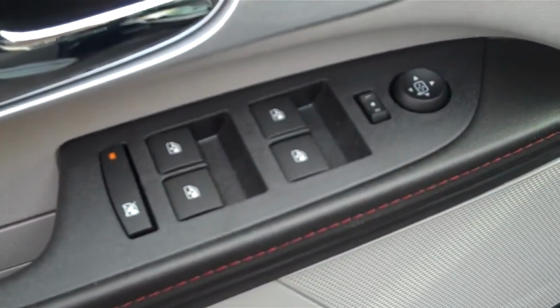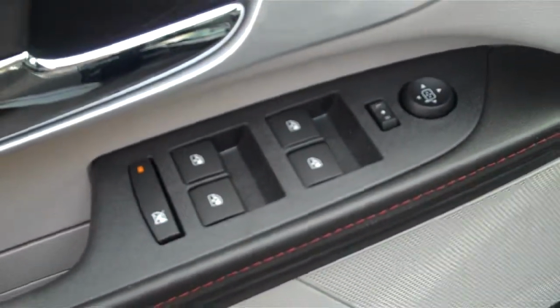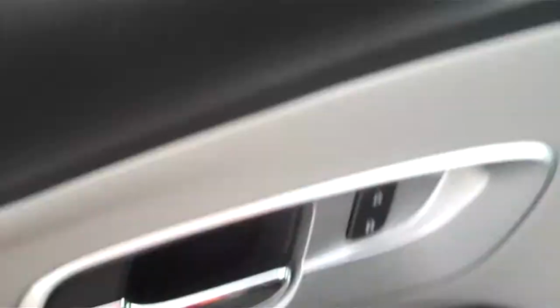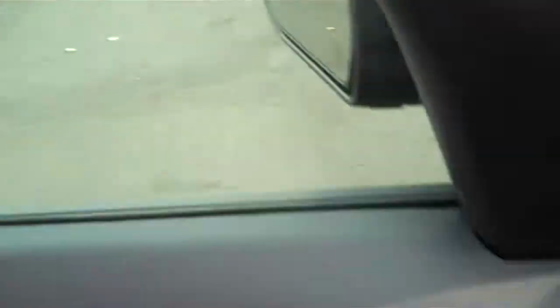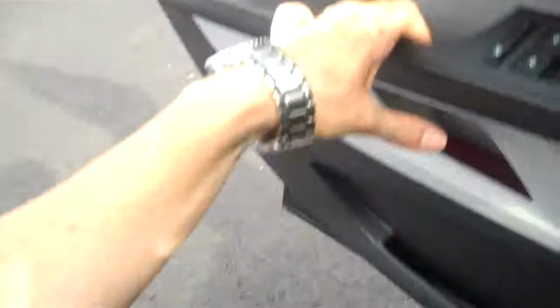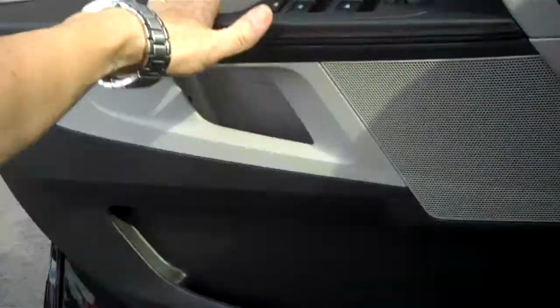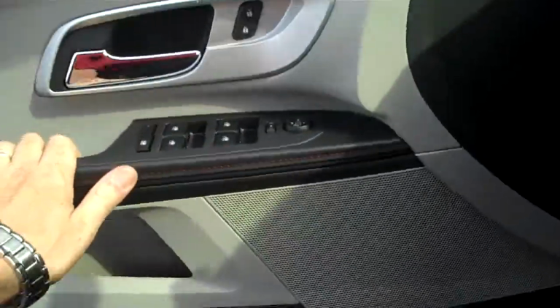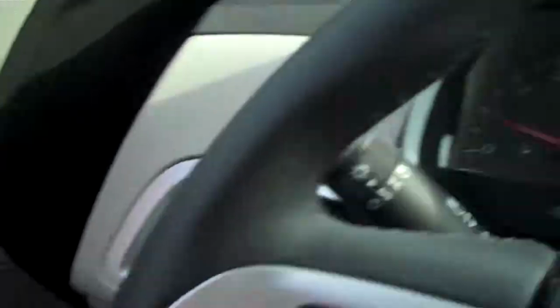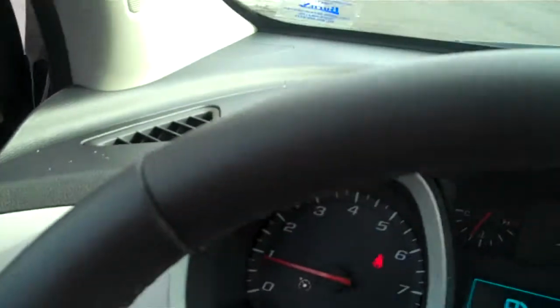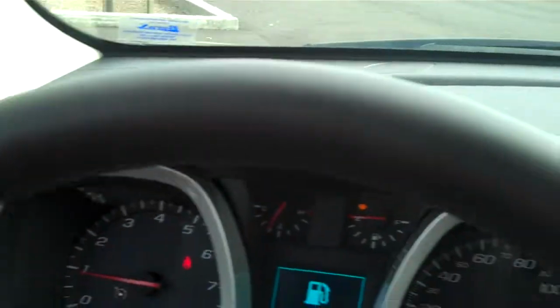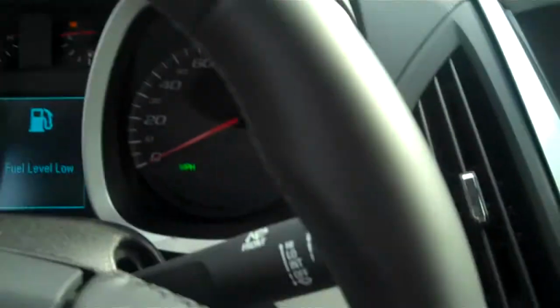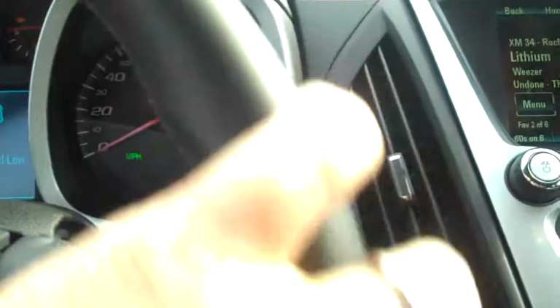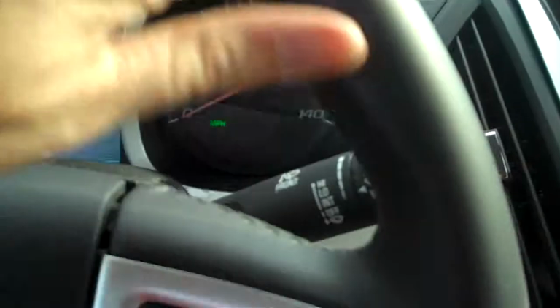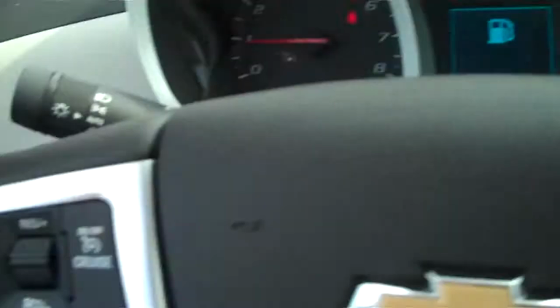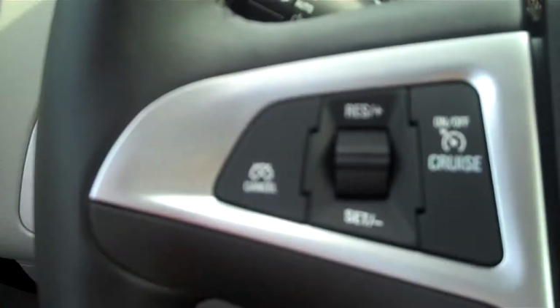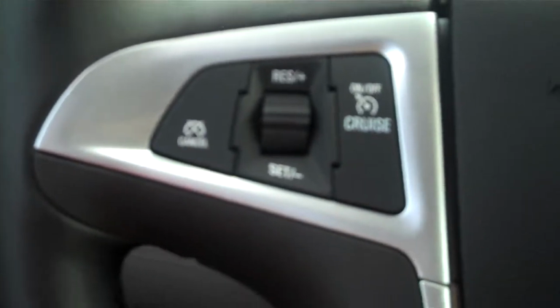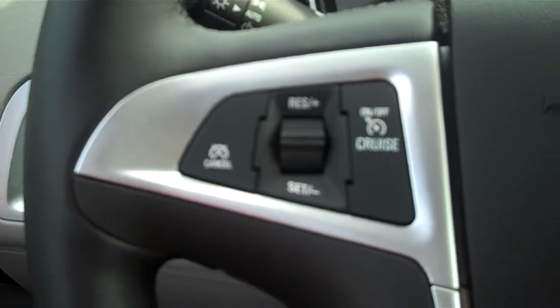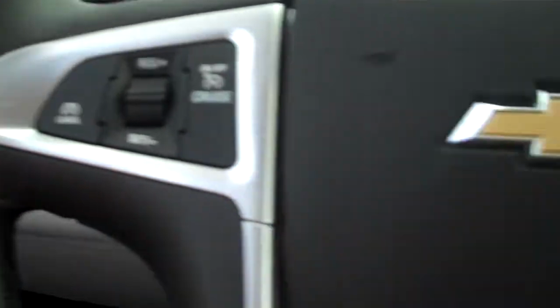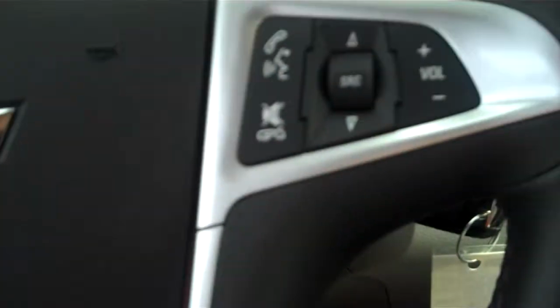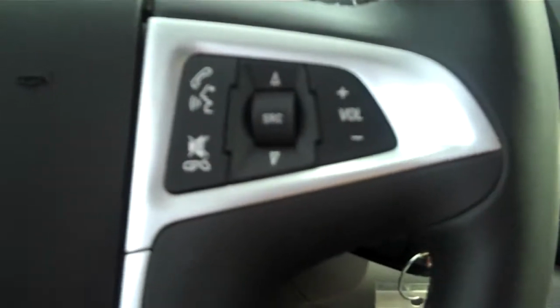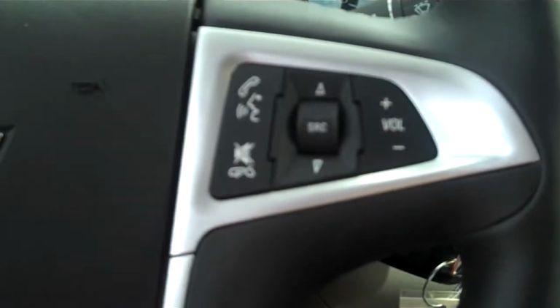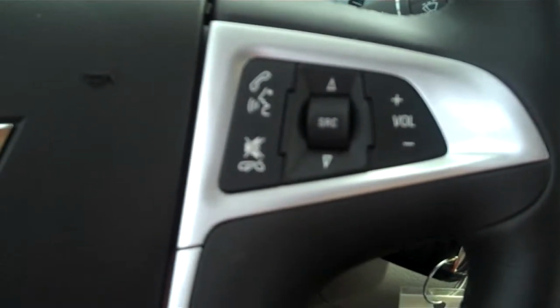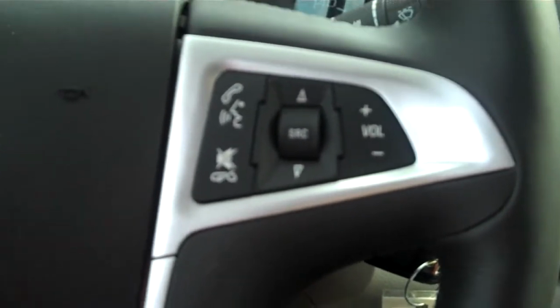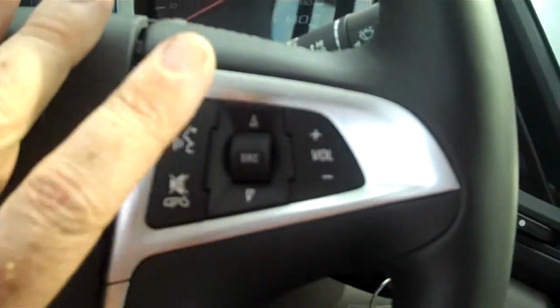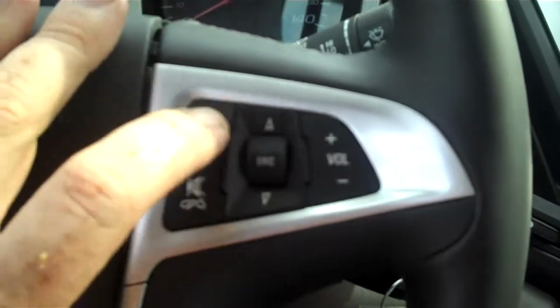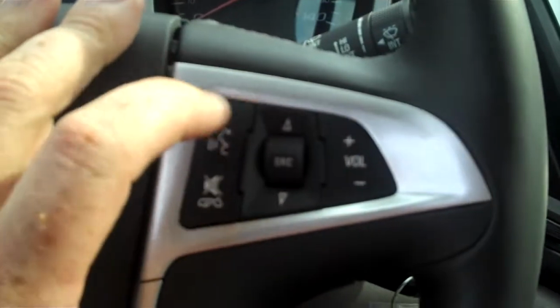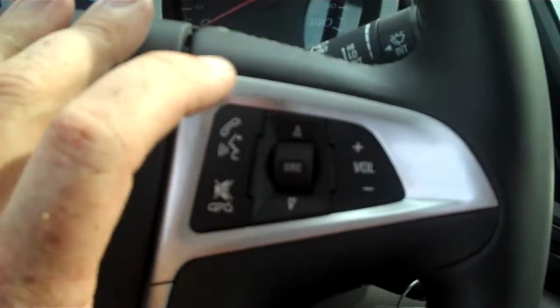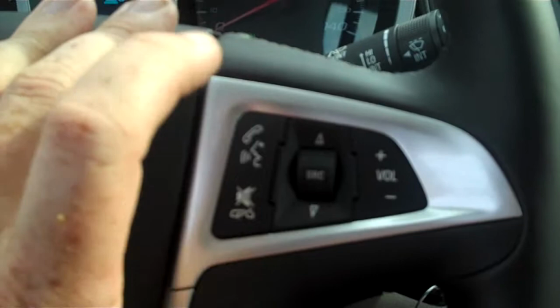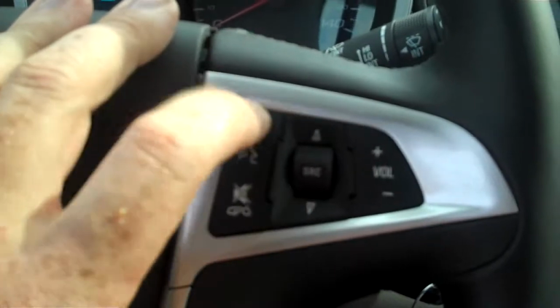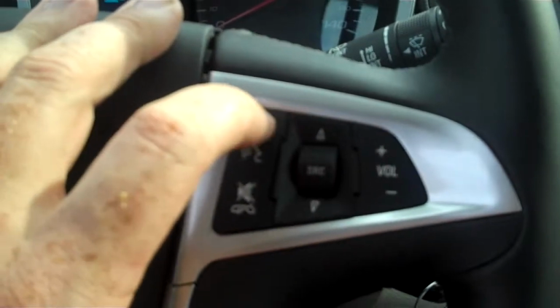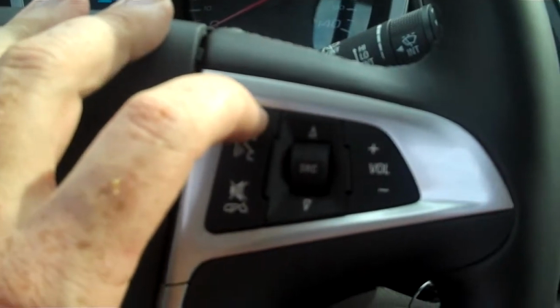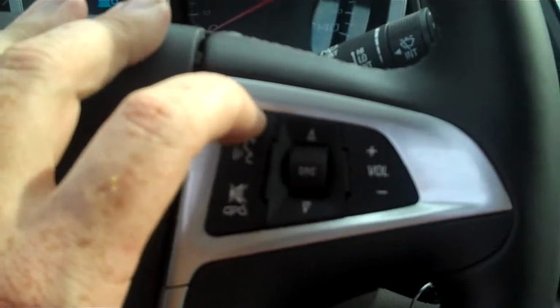Power windows and power door locks. On this particular one, you get a leather-wrapped steering wheel — it's pretty nice — along with cruise control, Bluetooth radio, and voice recognition controls. I'll demonstrate that here in just a couple minutes.